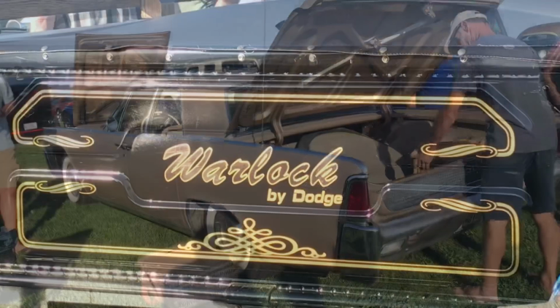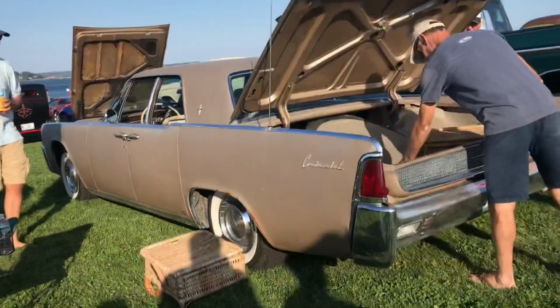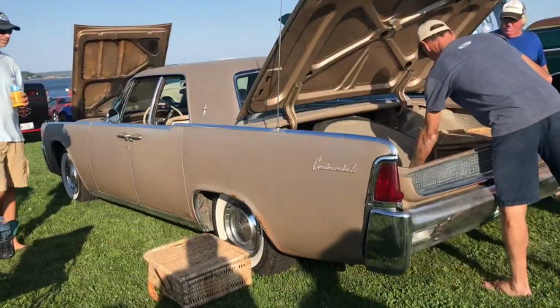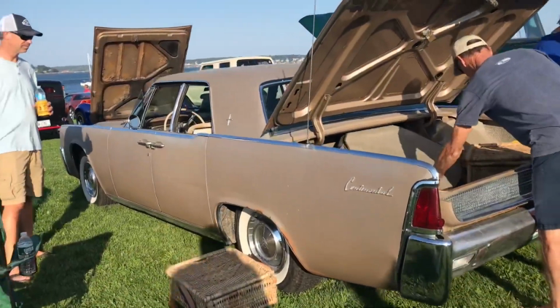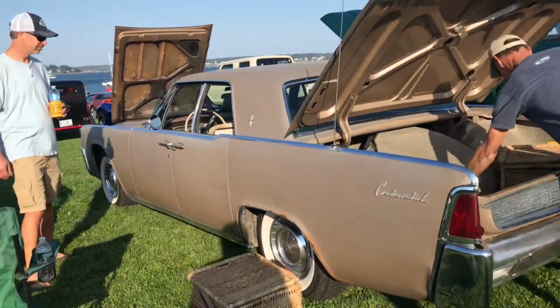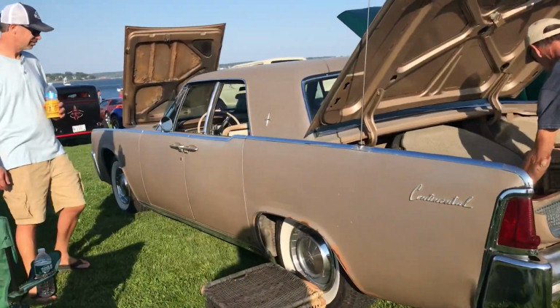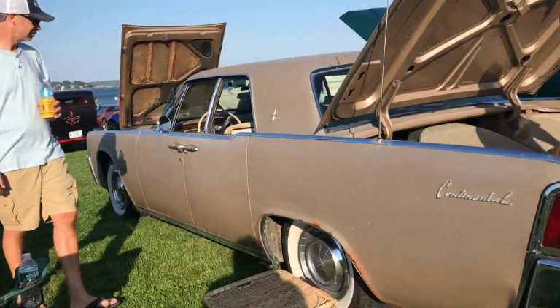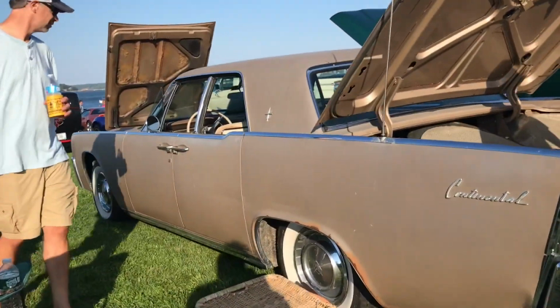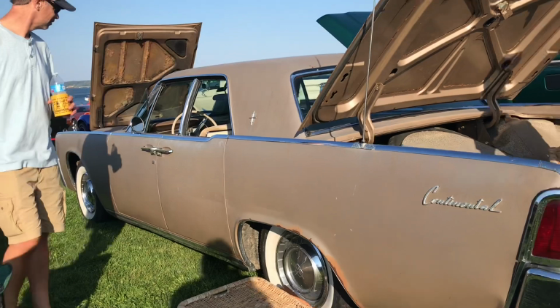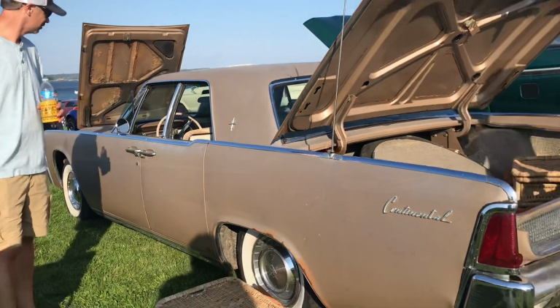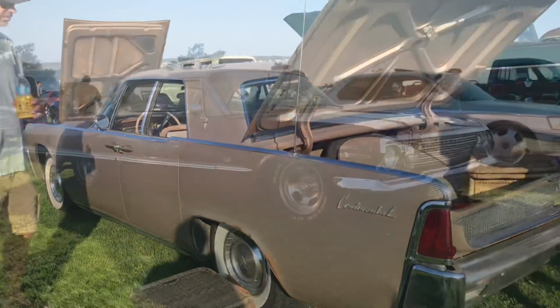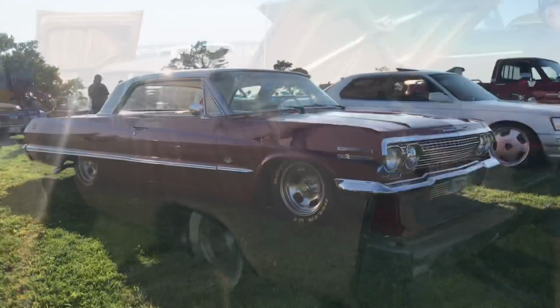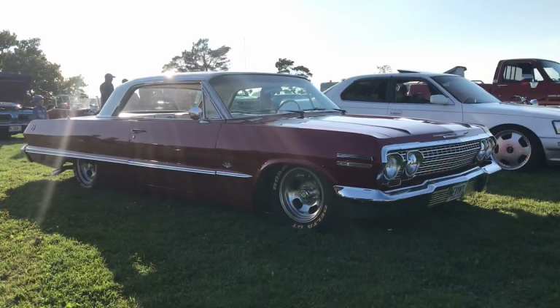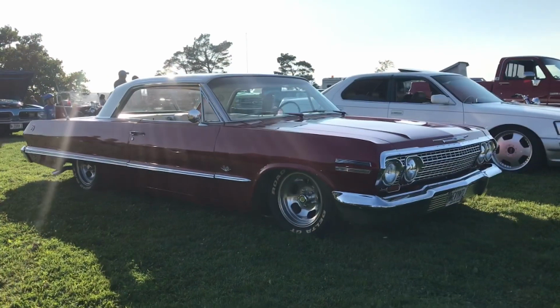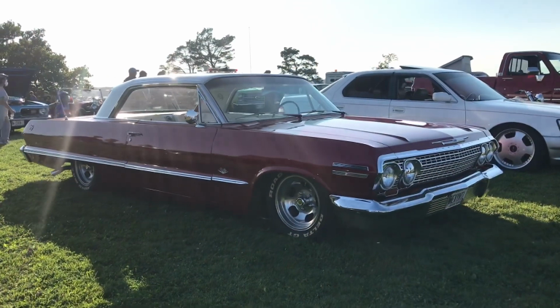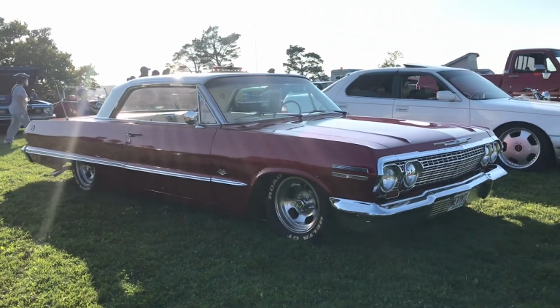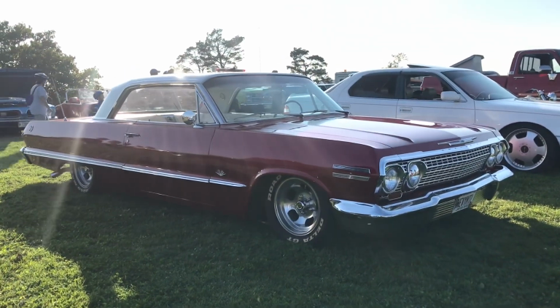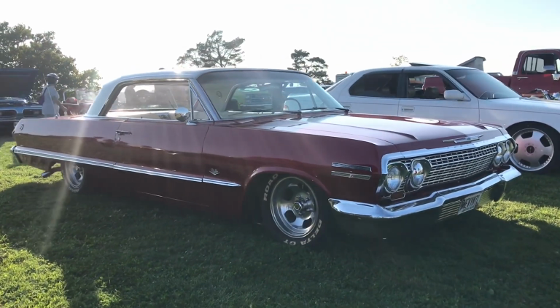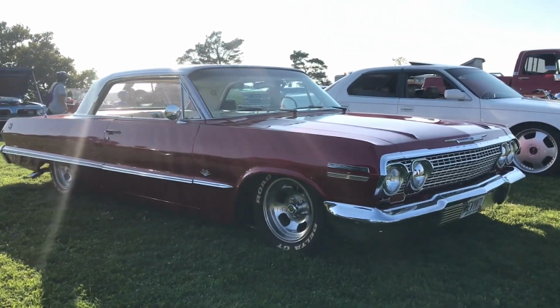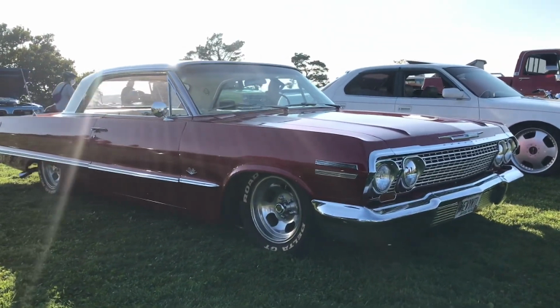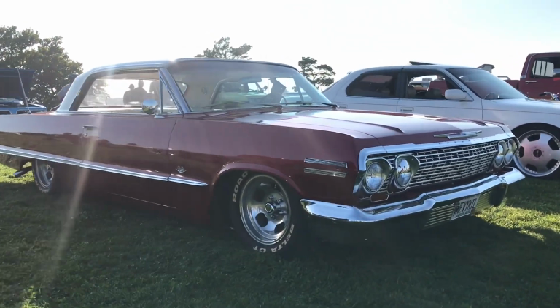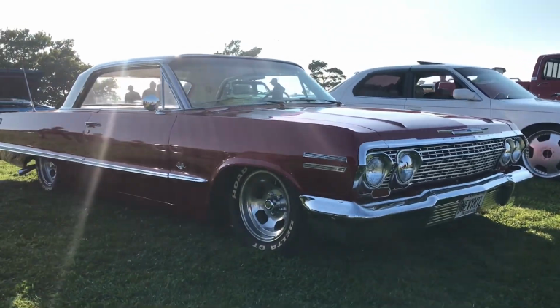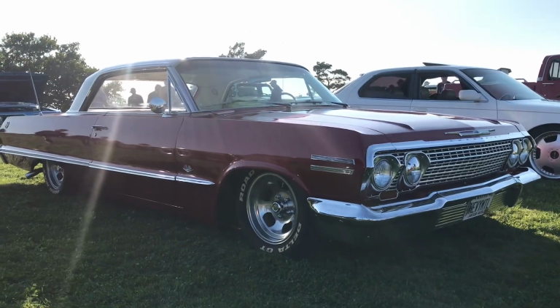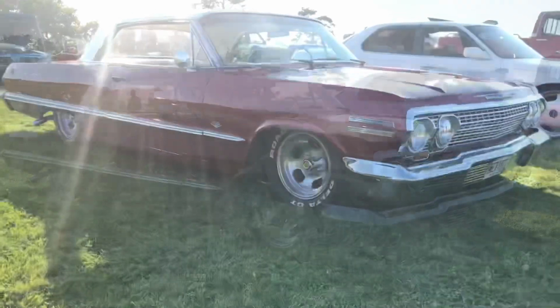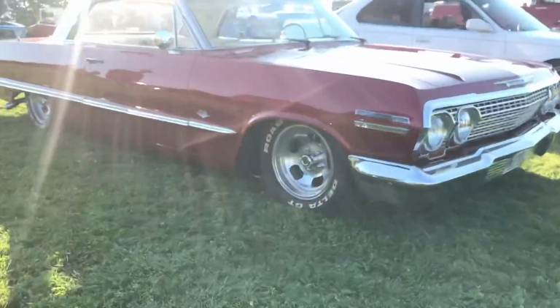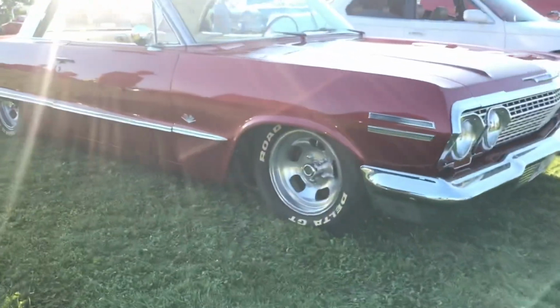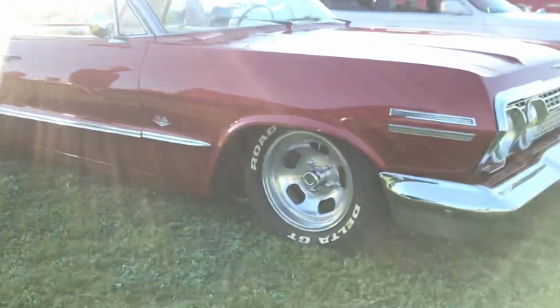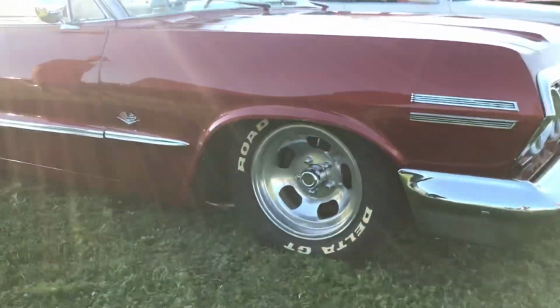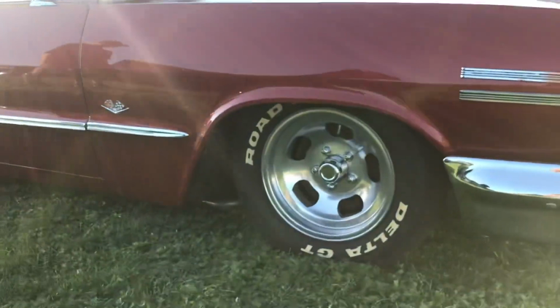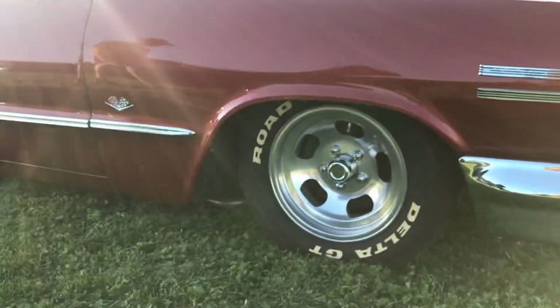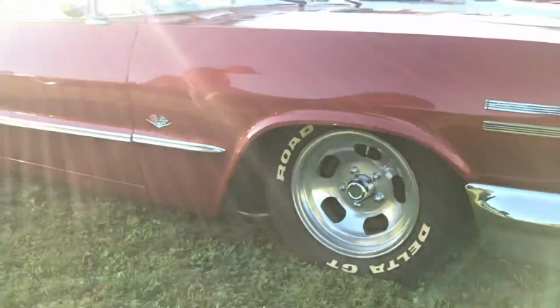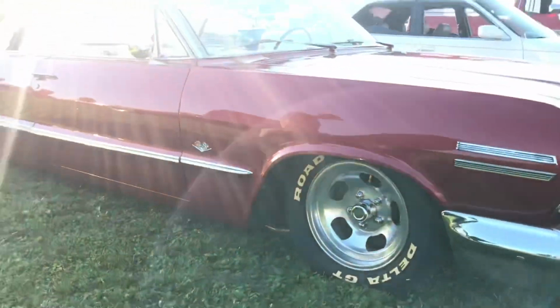Lincoln Continental with the factory suicide doors in the rear. Somebody rolled up in a 63 SS Impala. It's on the aluminum slots - it's a really nice car.